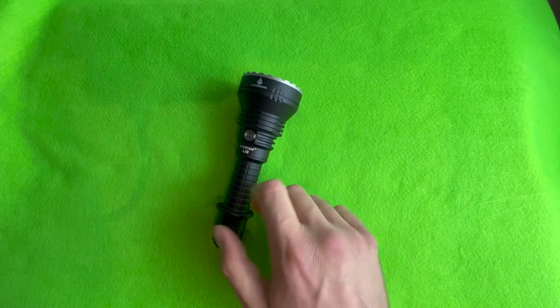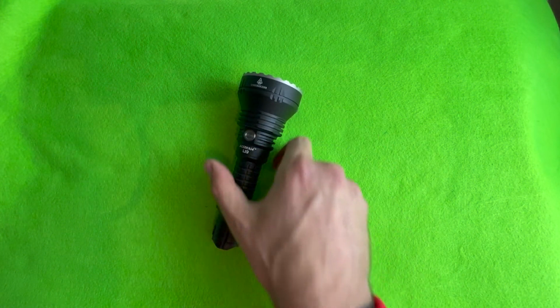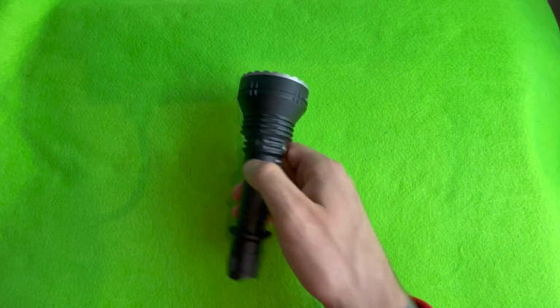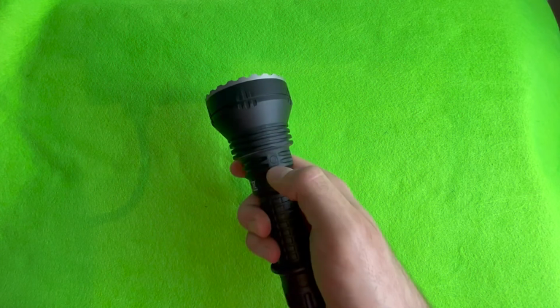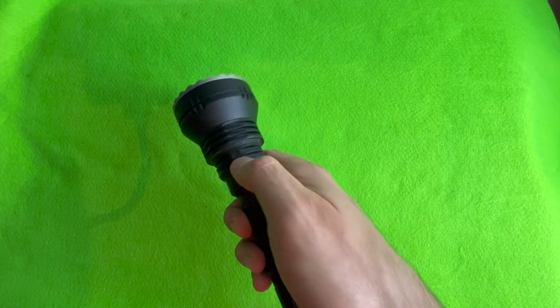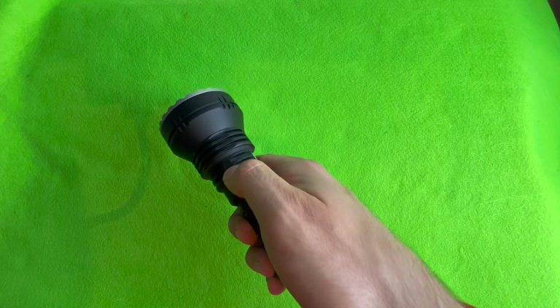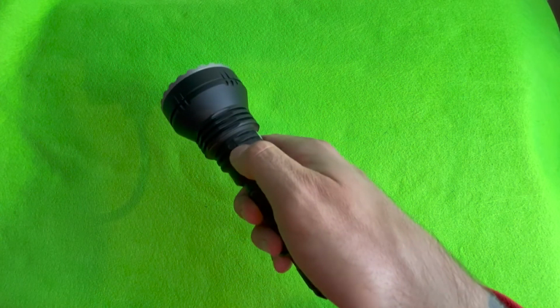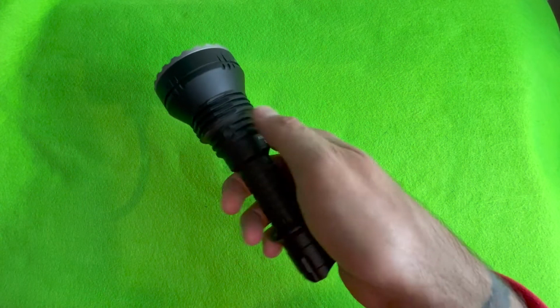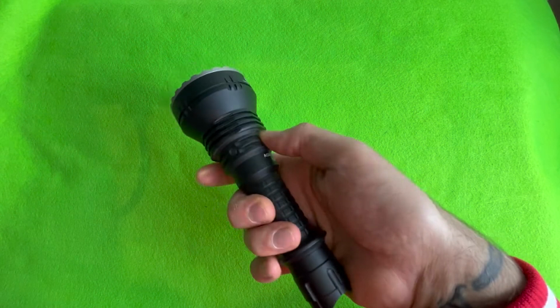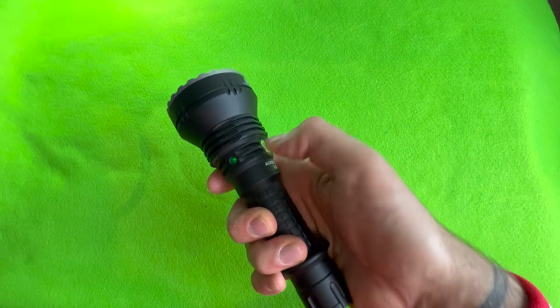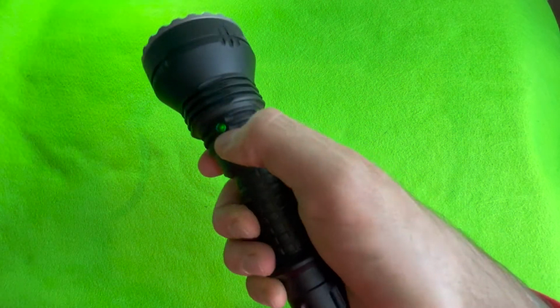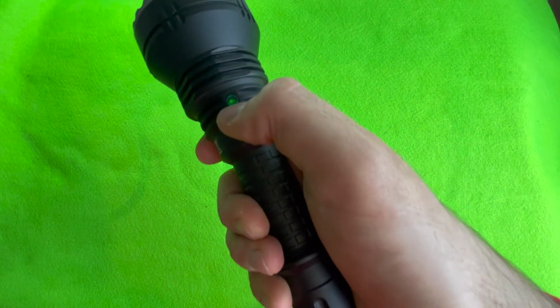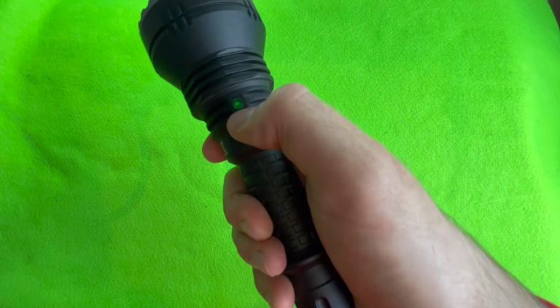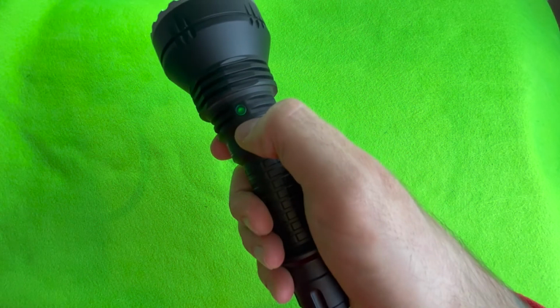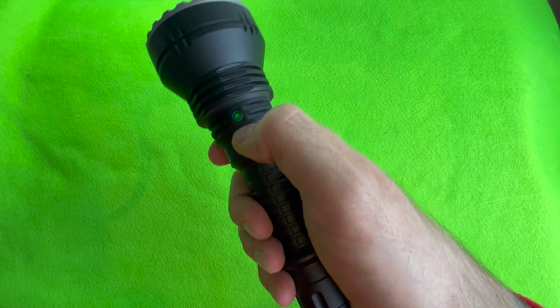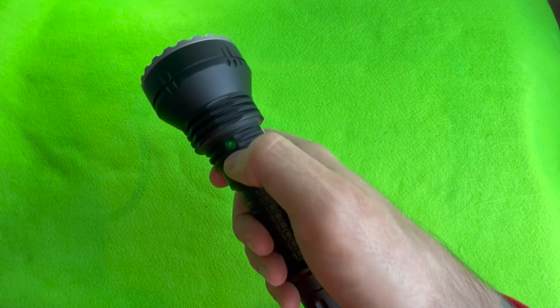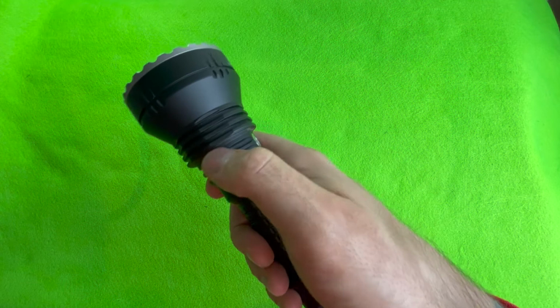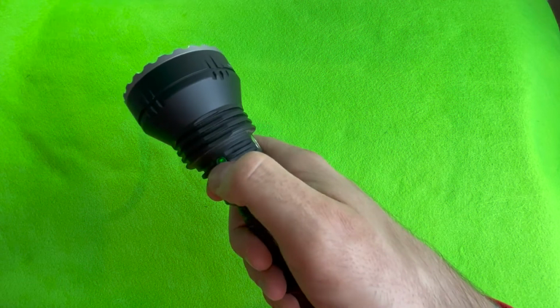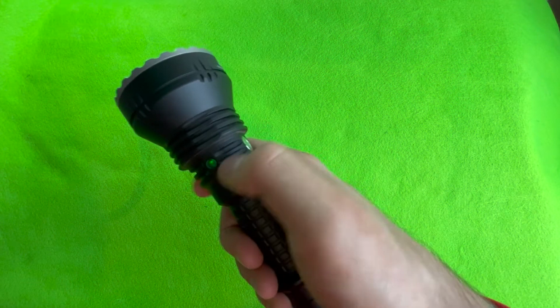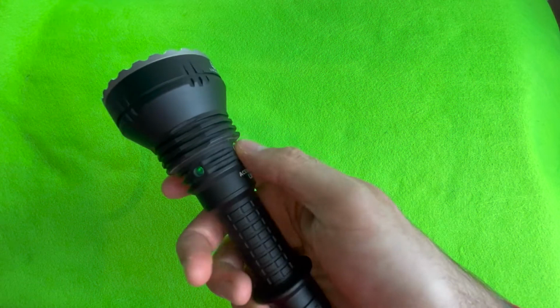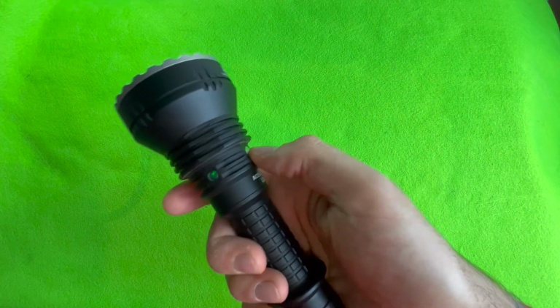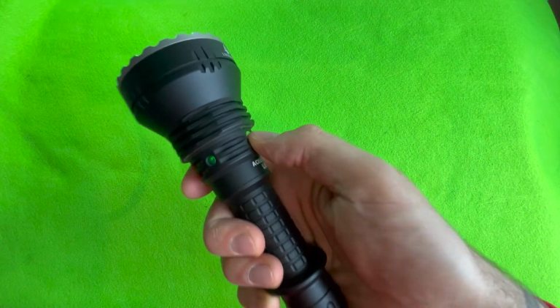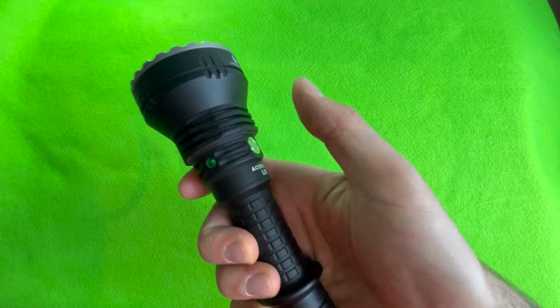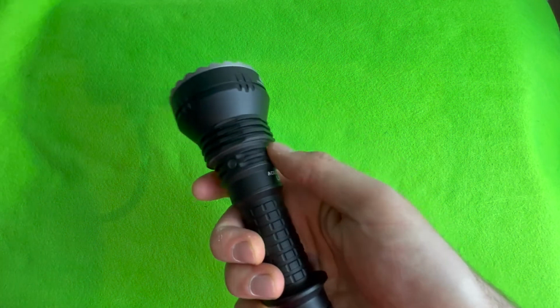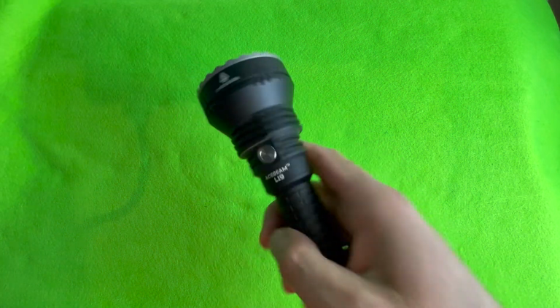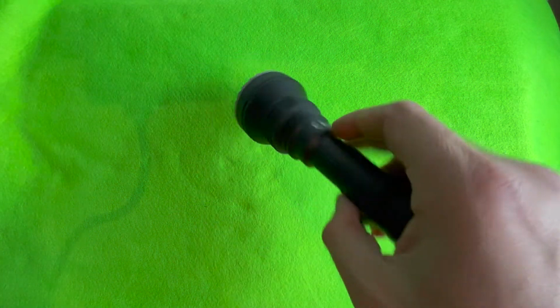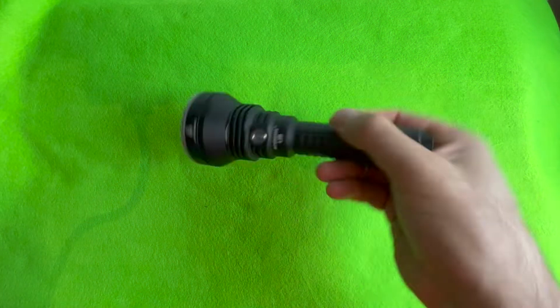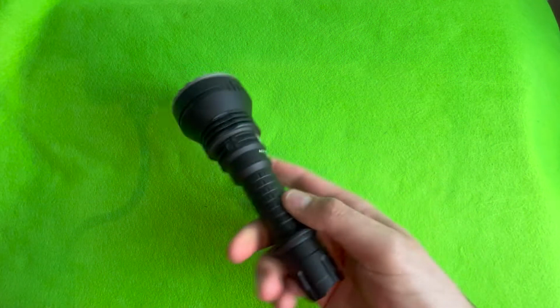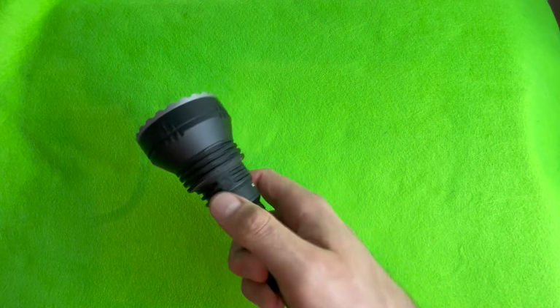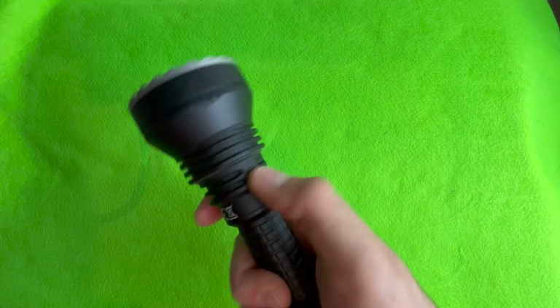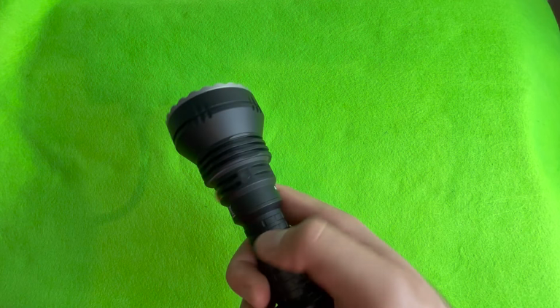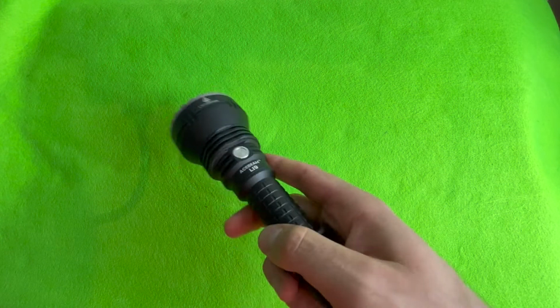That indicator will let you know how much charge is in the battery. Green steady means above 50%. Flashing green means below 50%. And then it'll go red, which means change the battery.